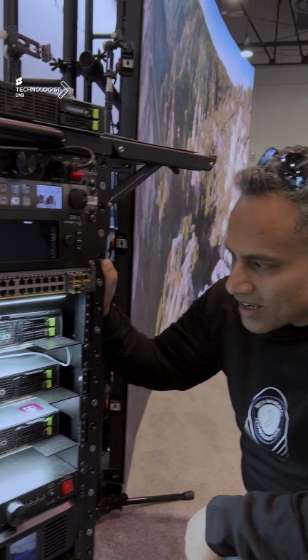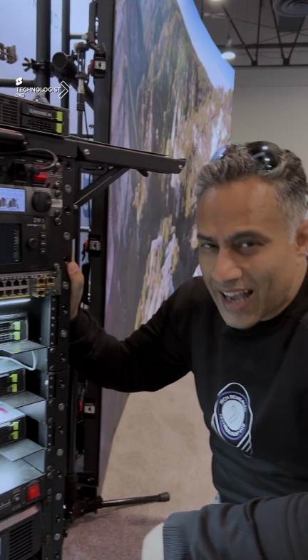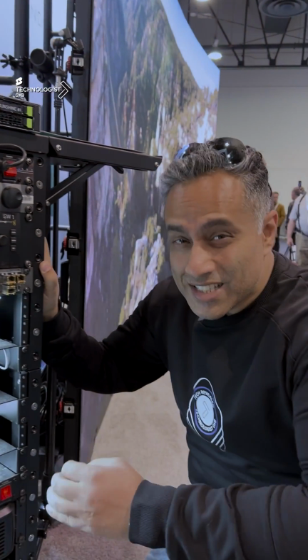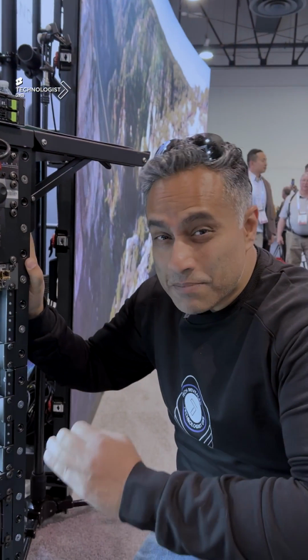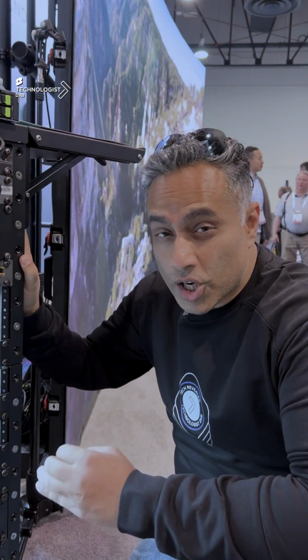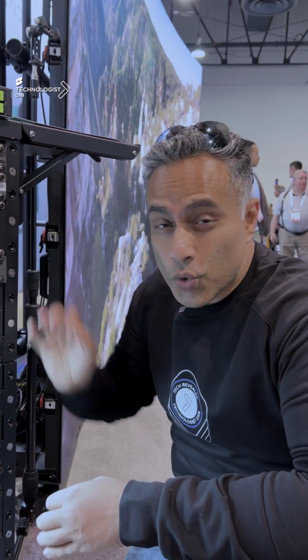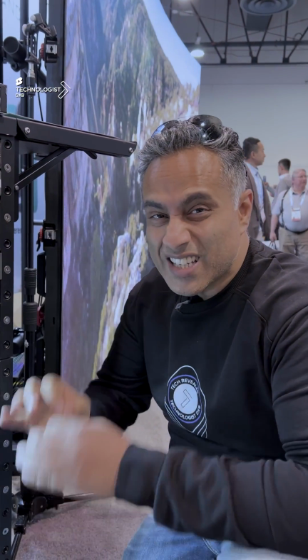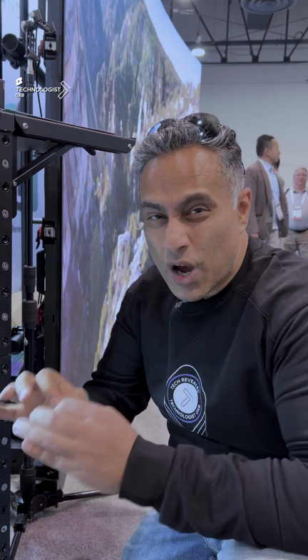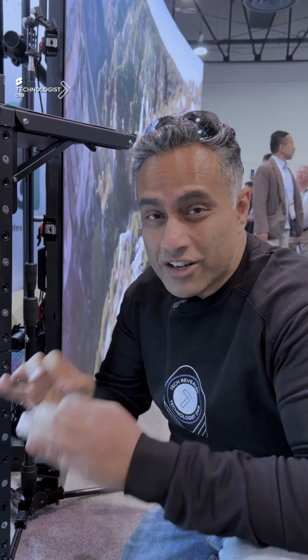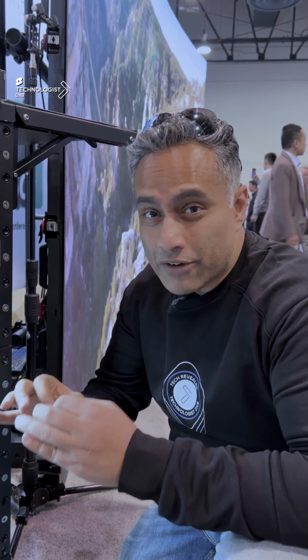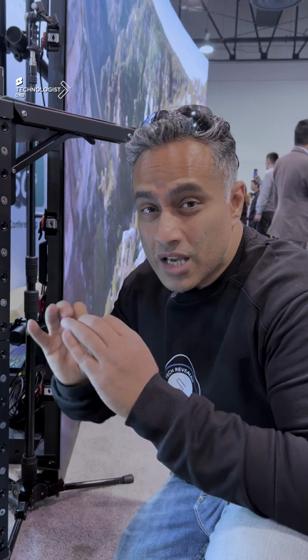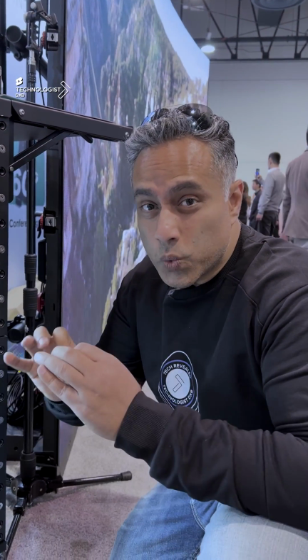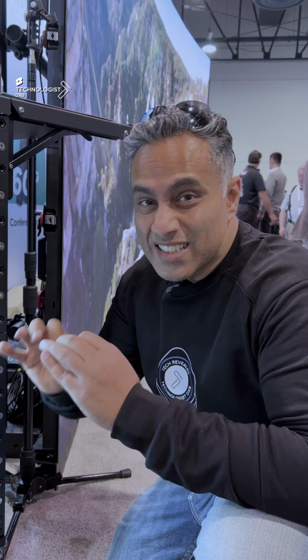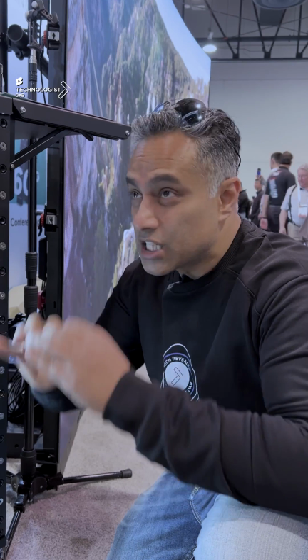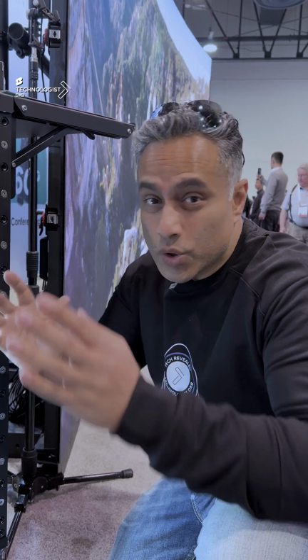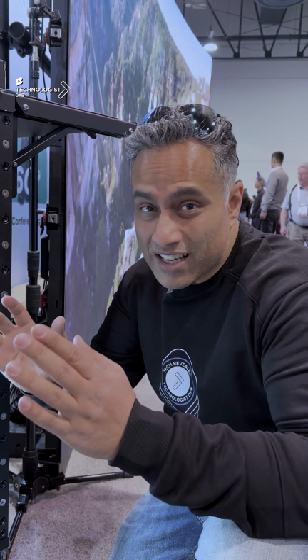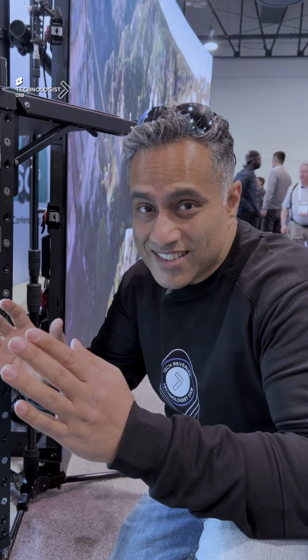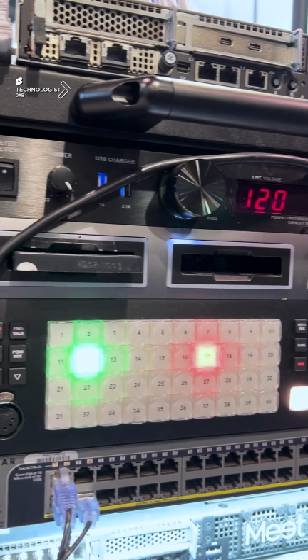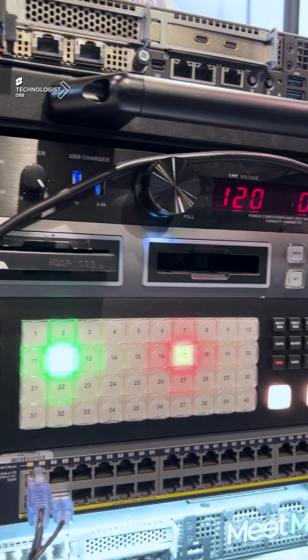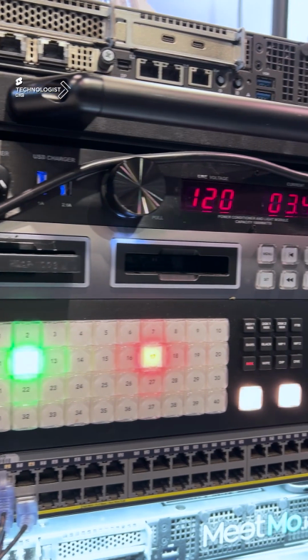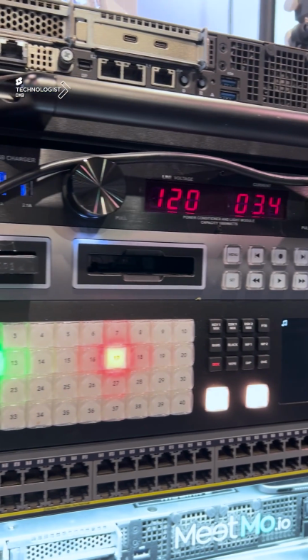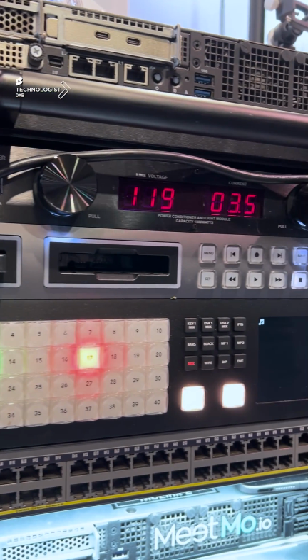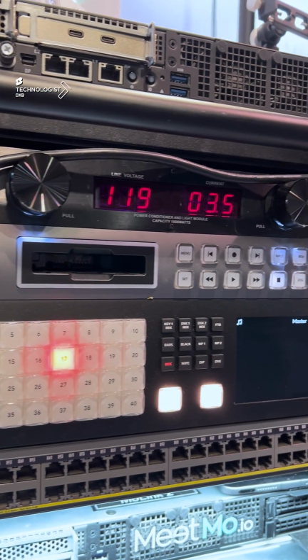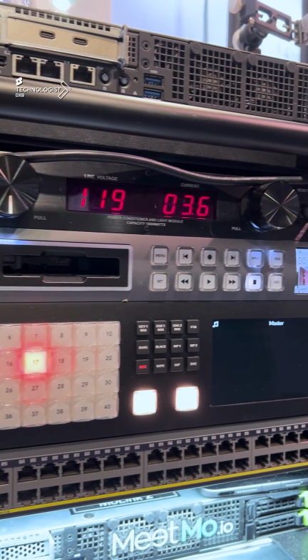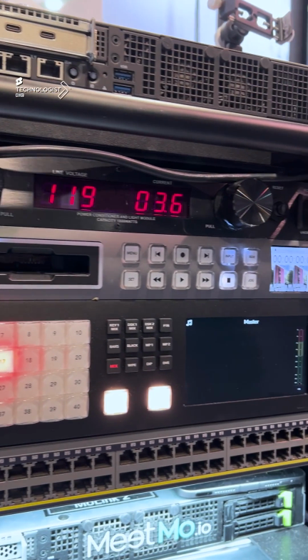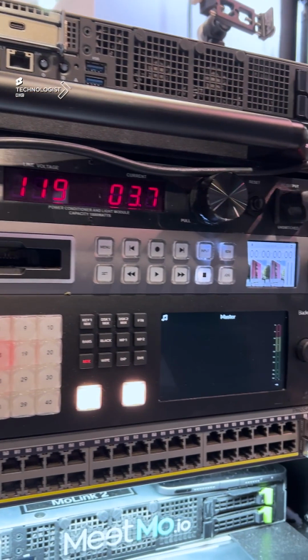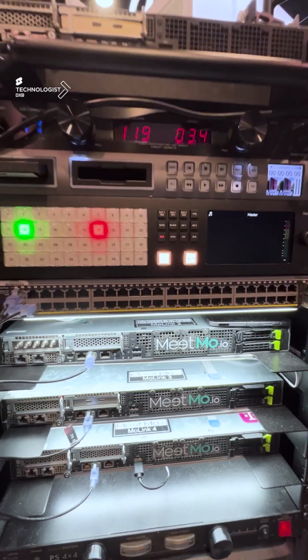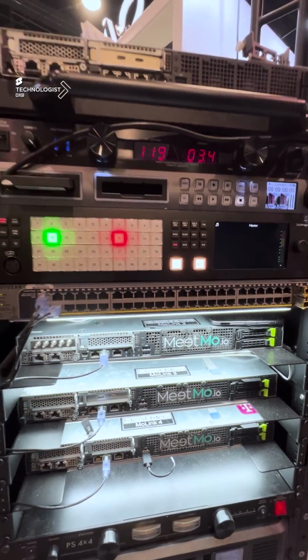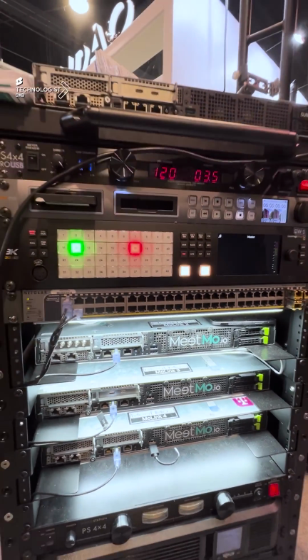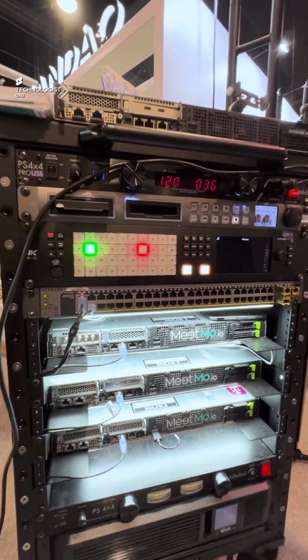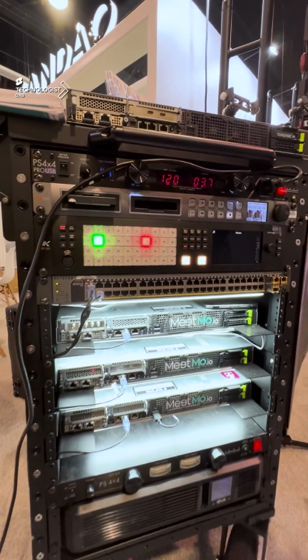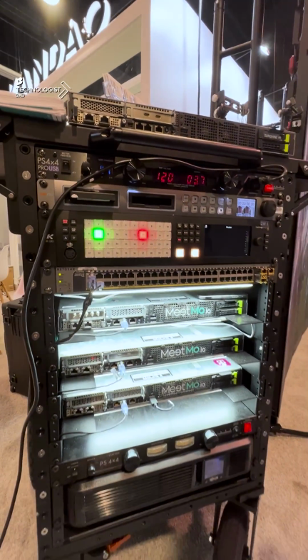This is the meetmo.io, which is a cloud-native platform that works and syncs with those devices. It enables real-time remote collaboration in high resolution with ultra-low latency.